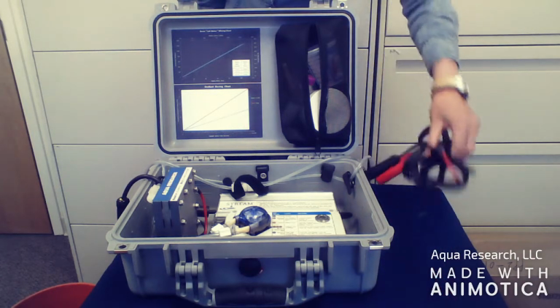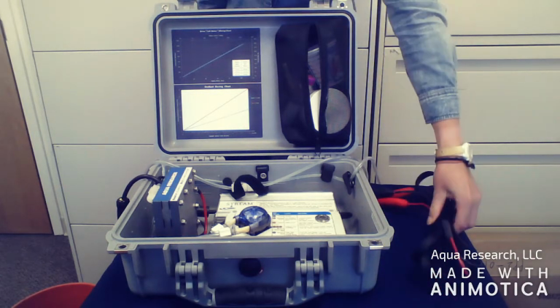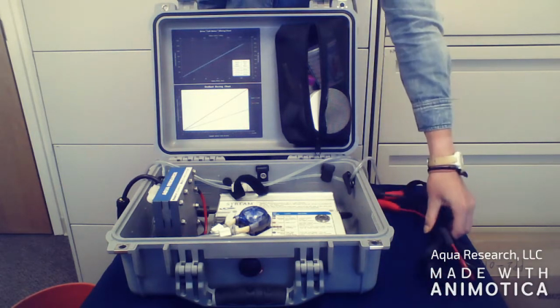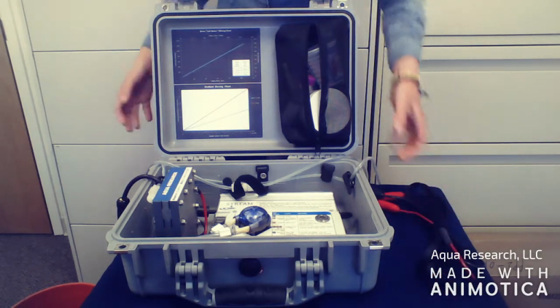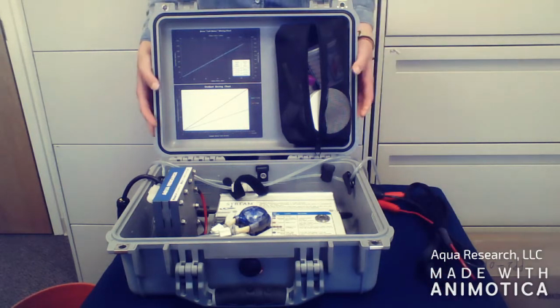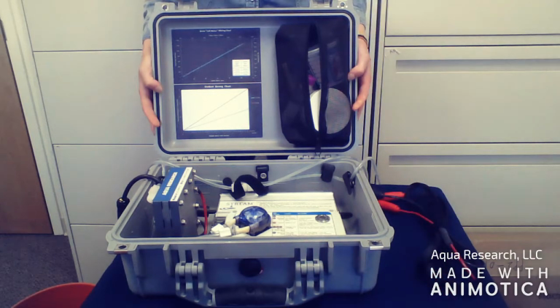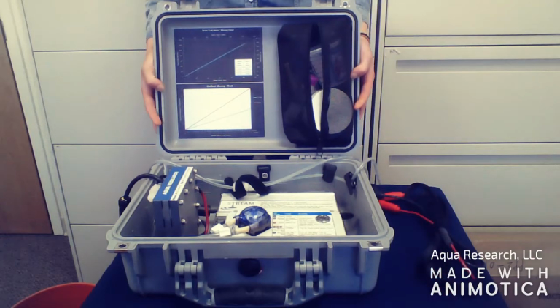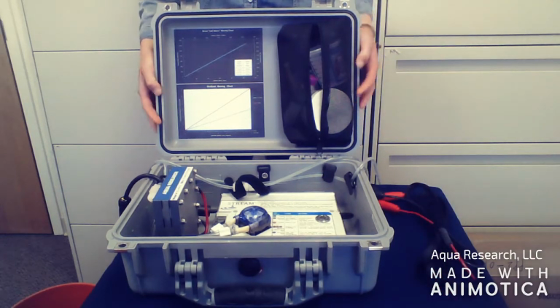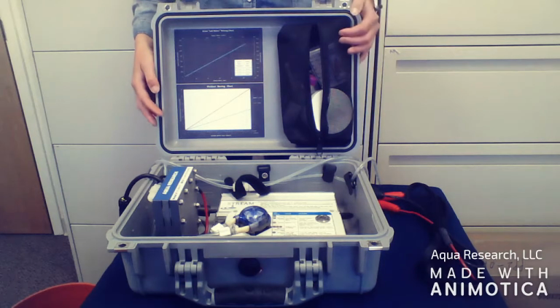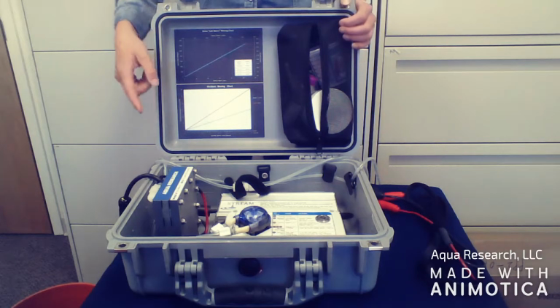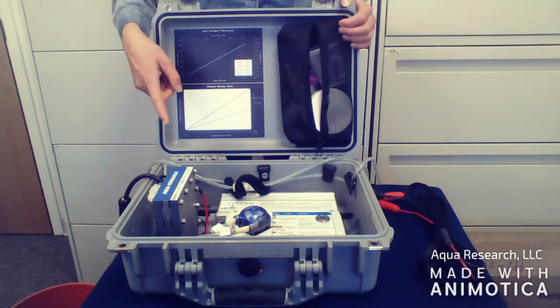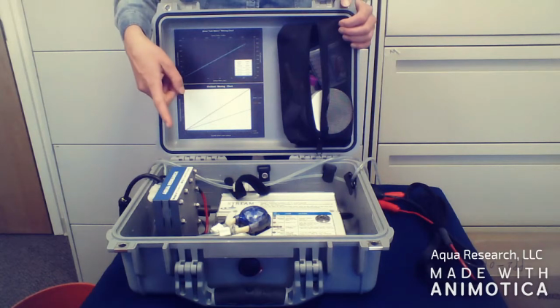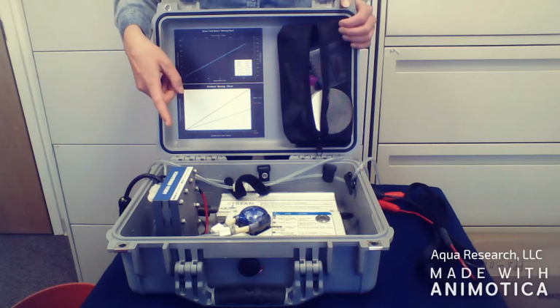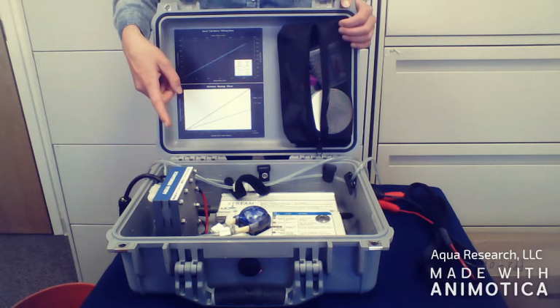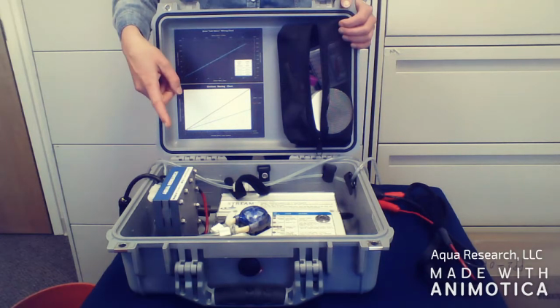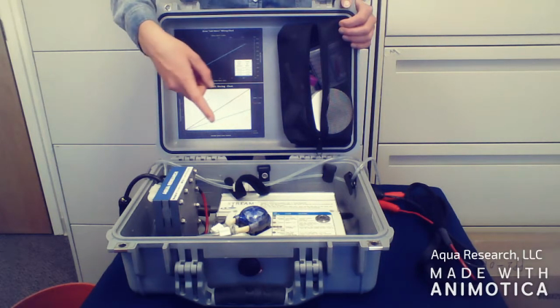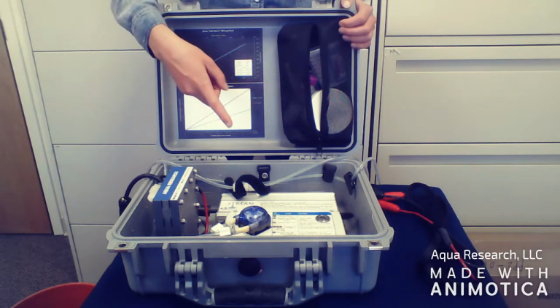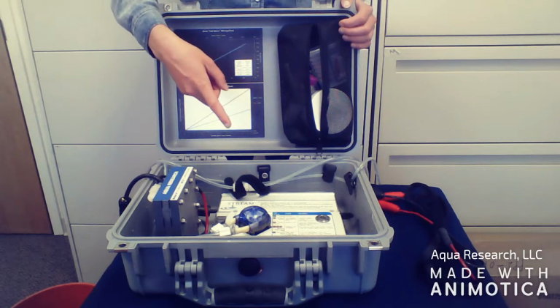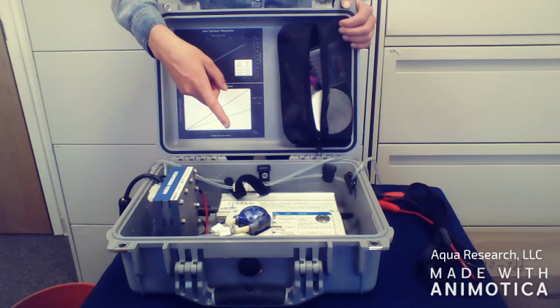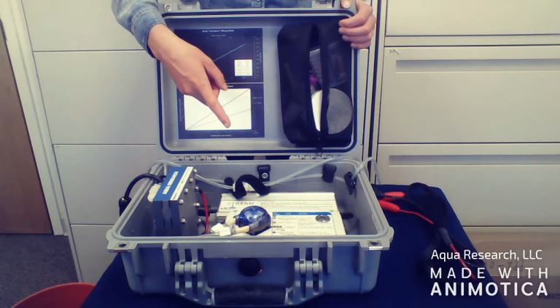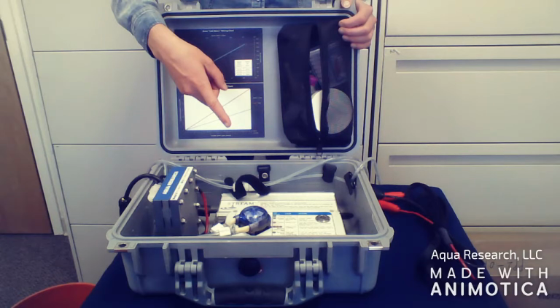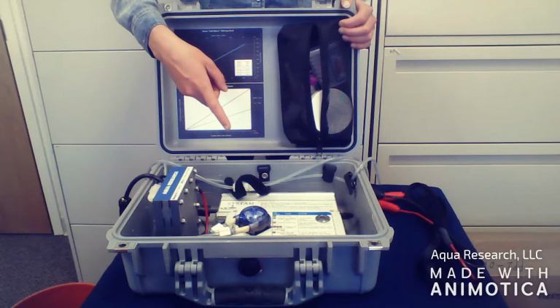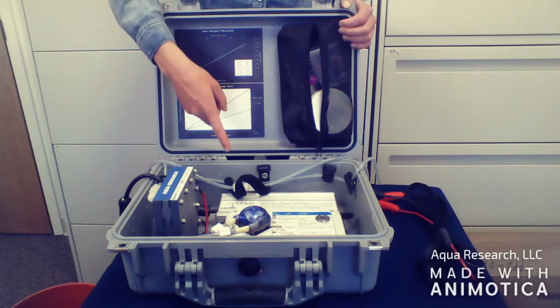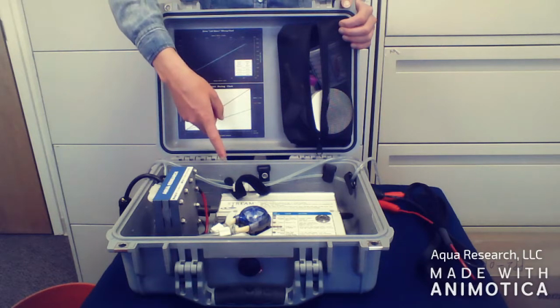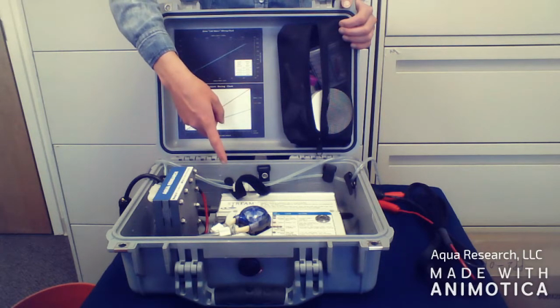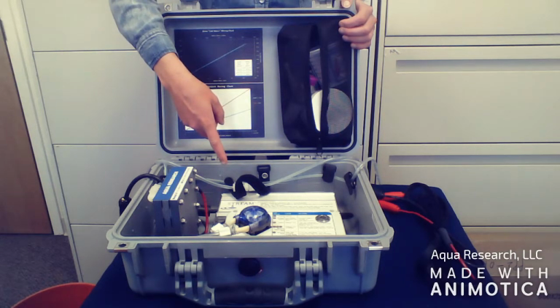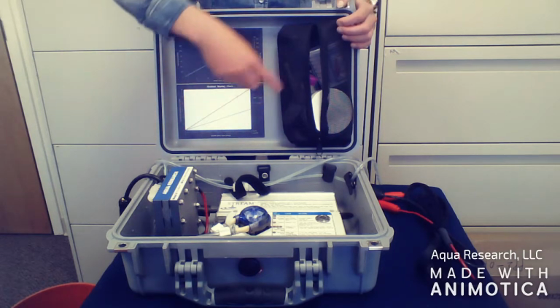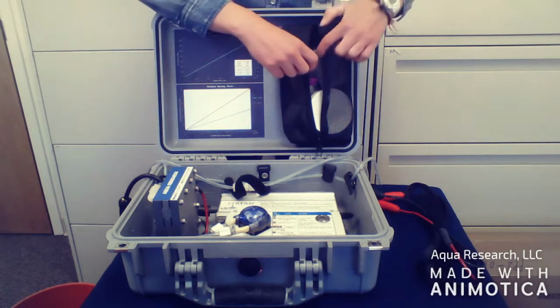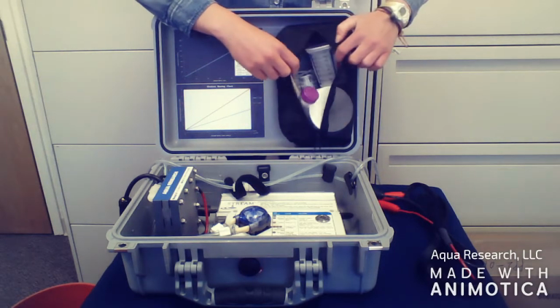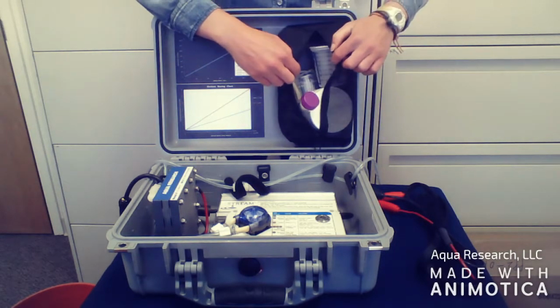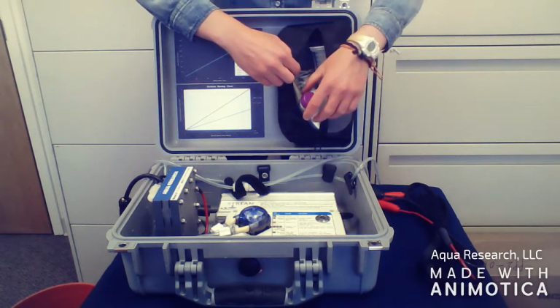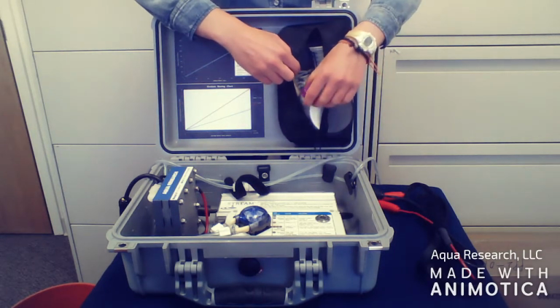The main components of your system are the Aqua Research cell, the brine circulating pump, and the power converter. The salts and the containers are not included with your purchase.